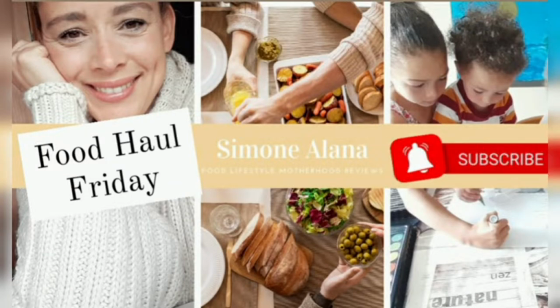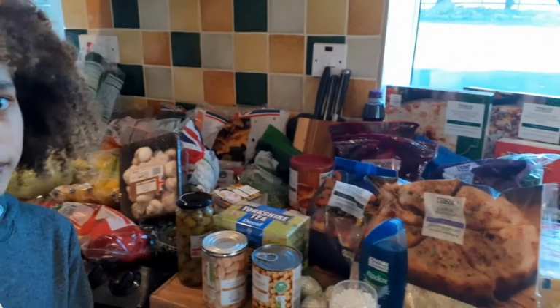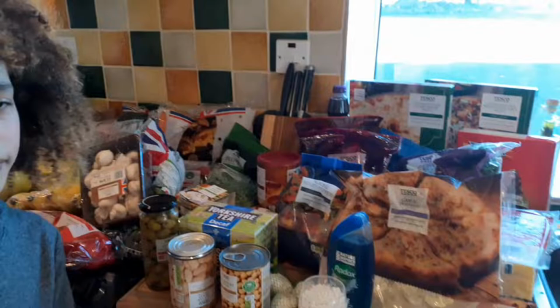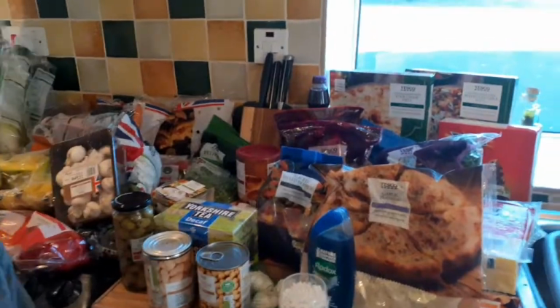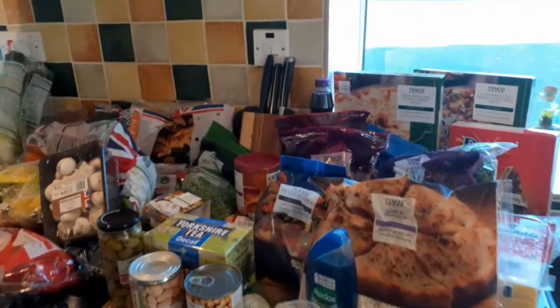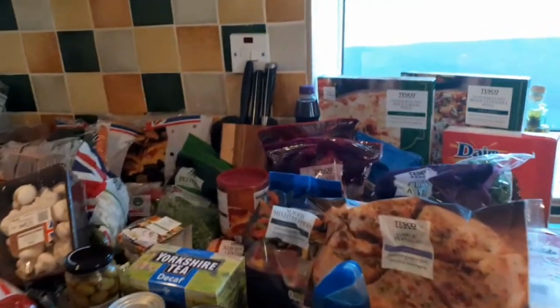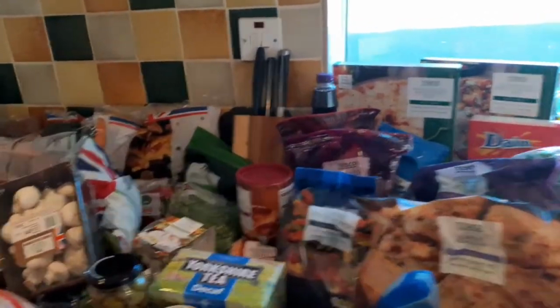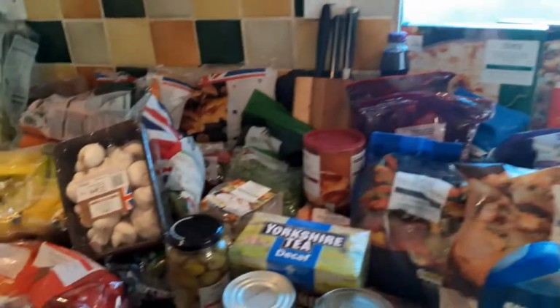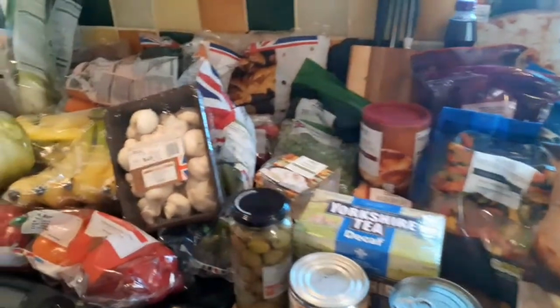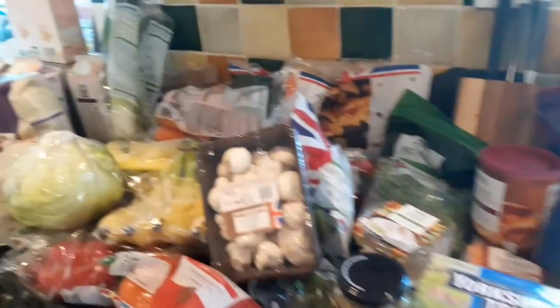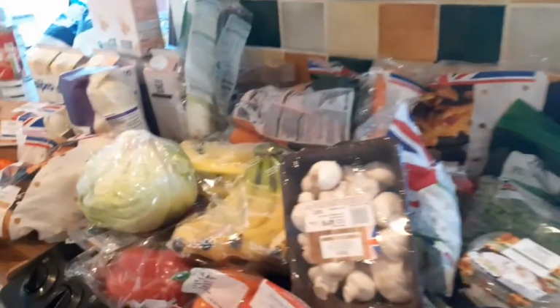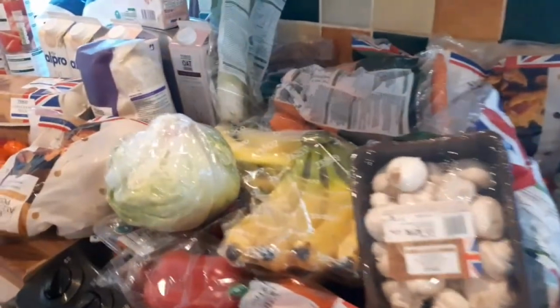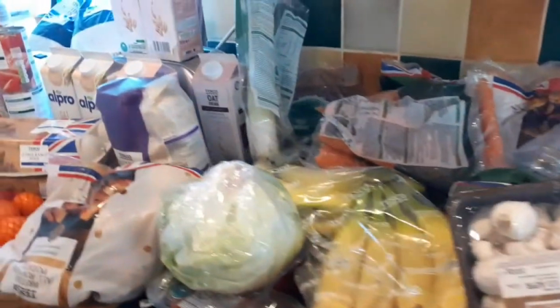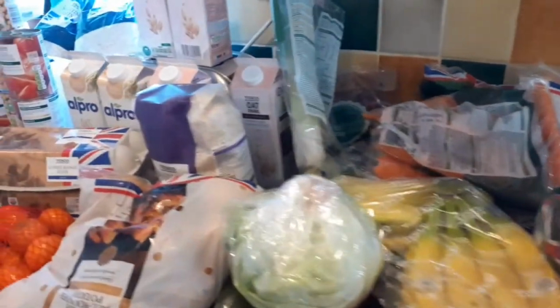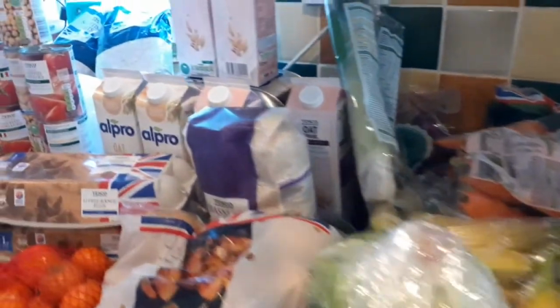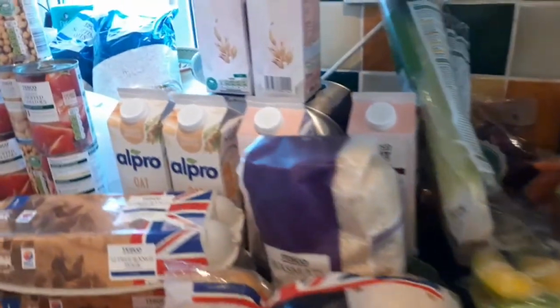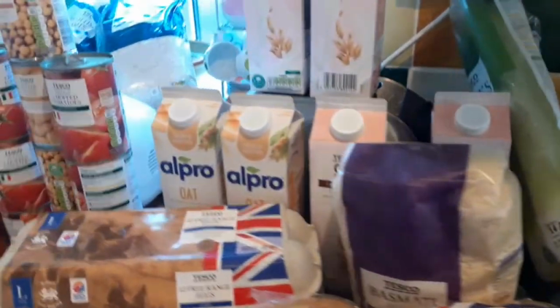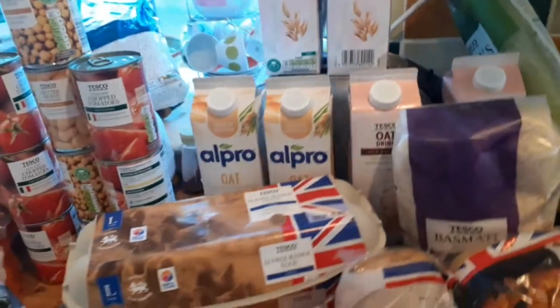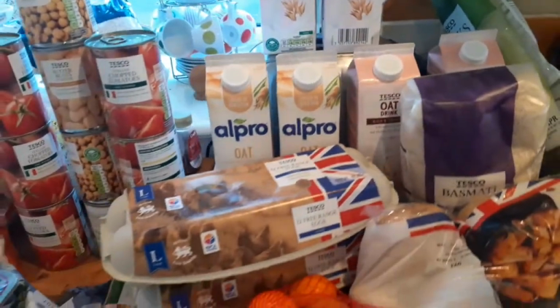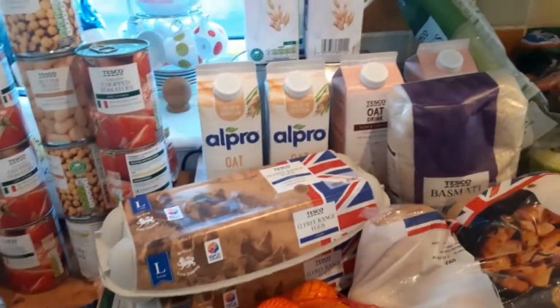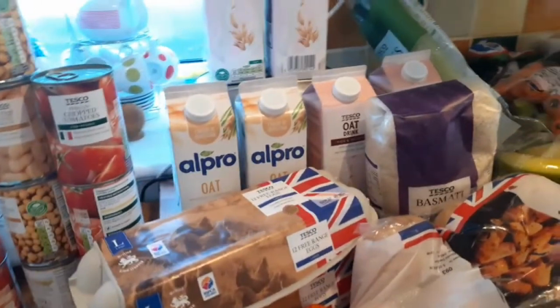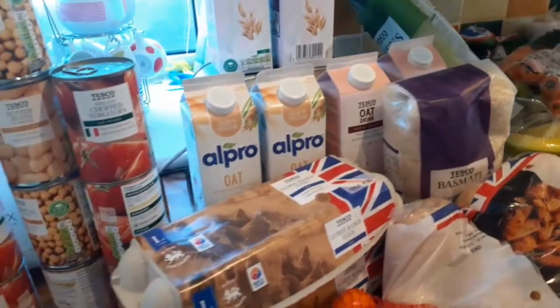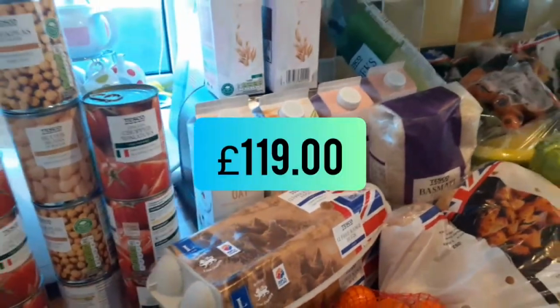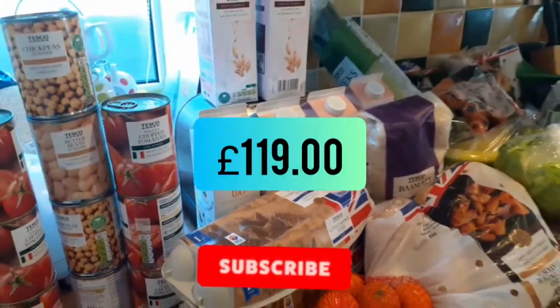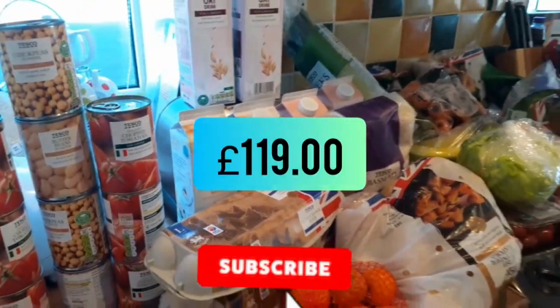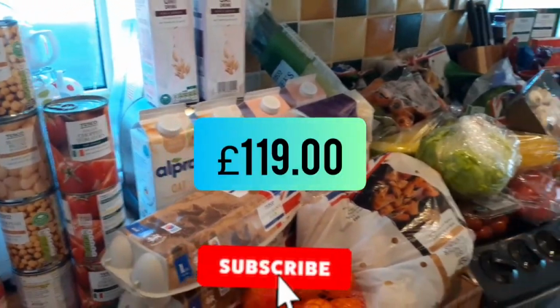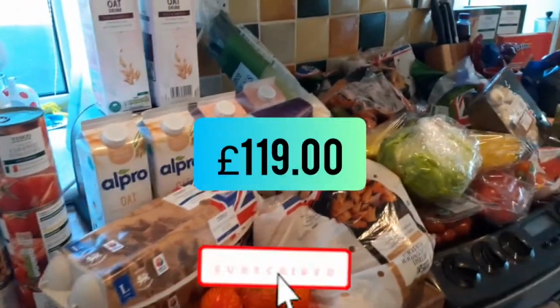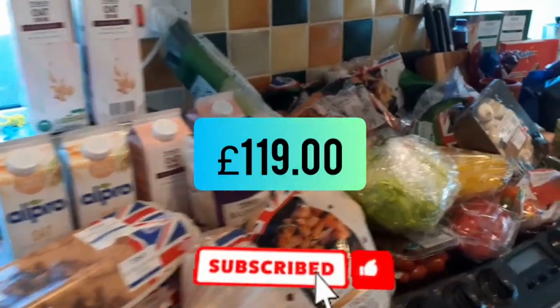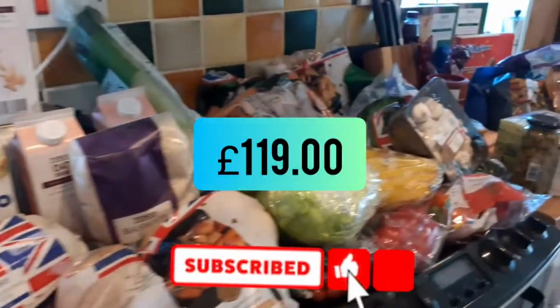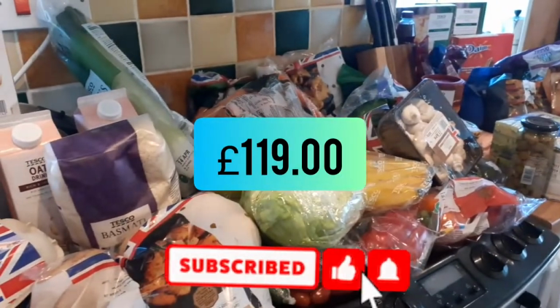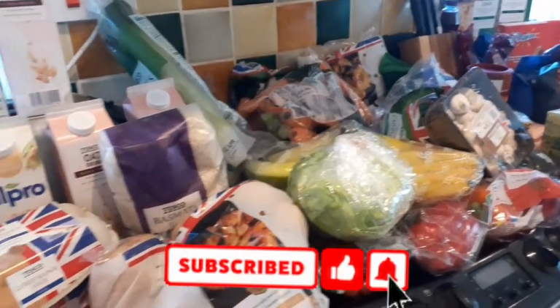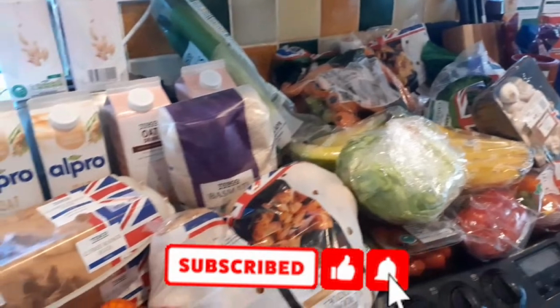Welcome back to my channel, and if it's your first time here, welcome! My name is Simone. Today we're doing a weekly Tesco shop — we spent £119, and this is for a family of five. I eat plant-based, and the rest of my family eat a lot of plant-based items but also have meat.